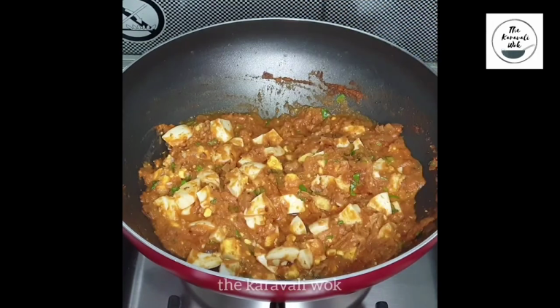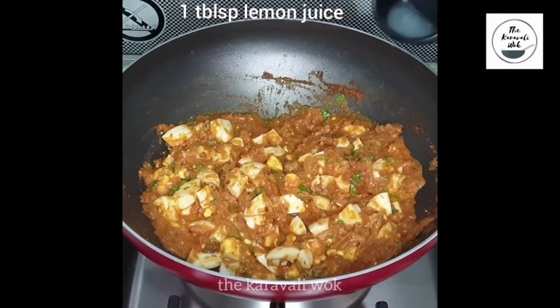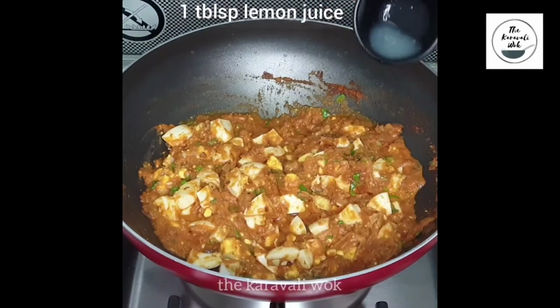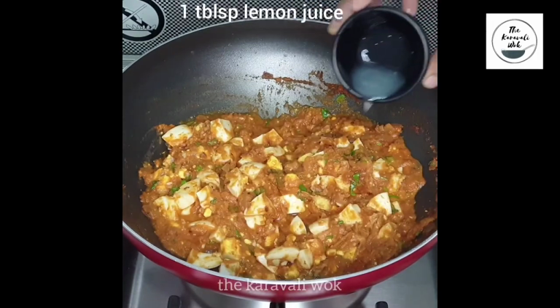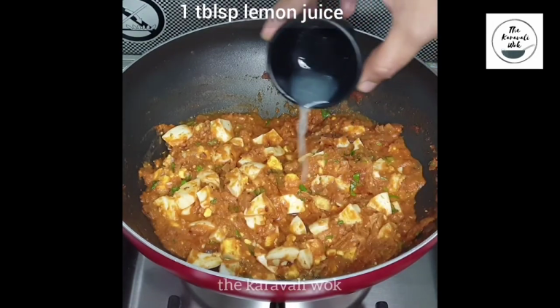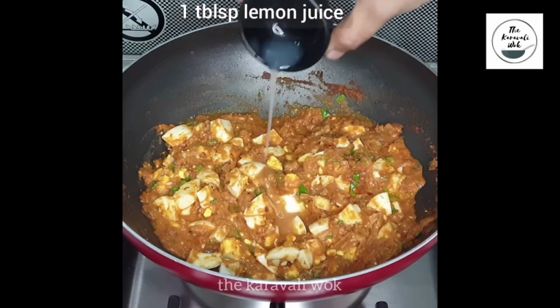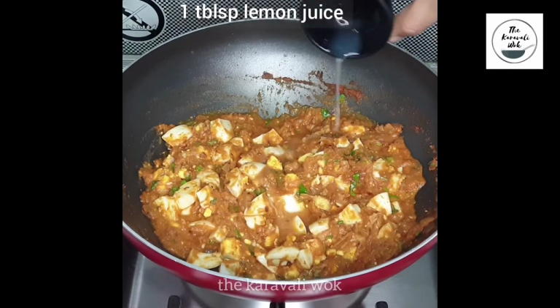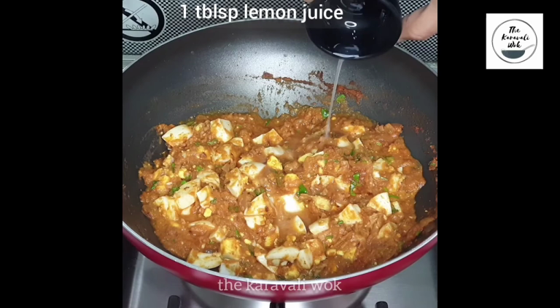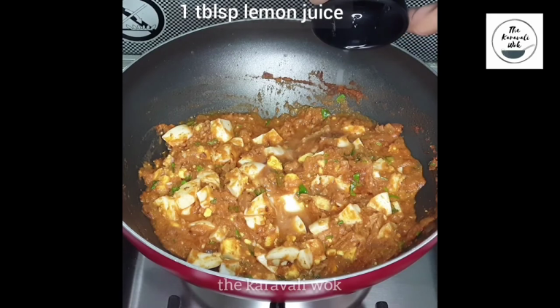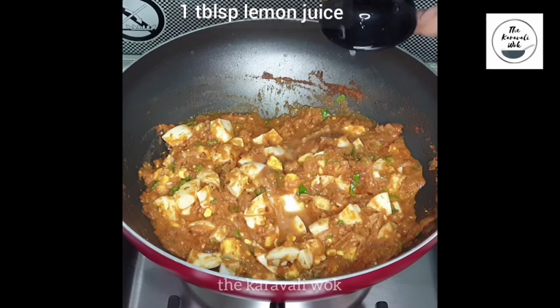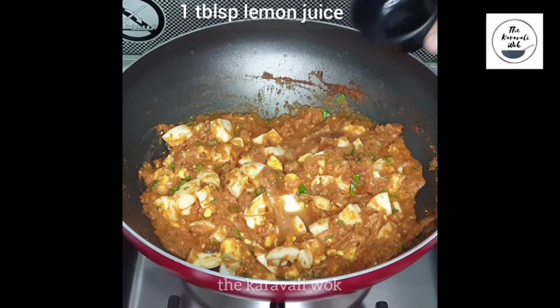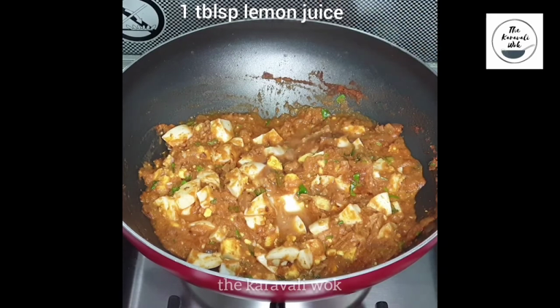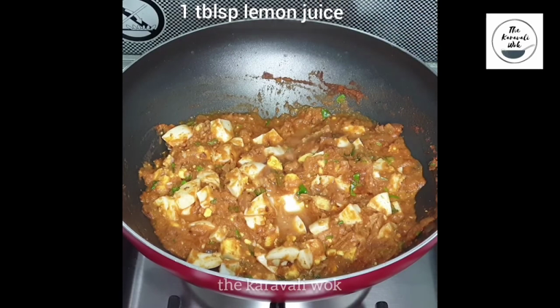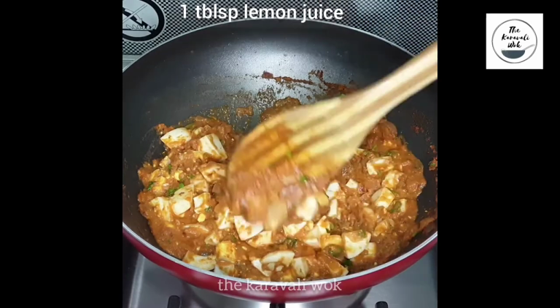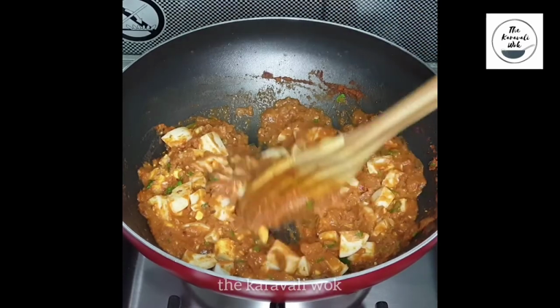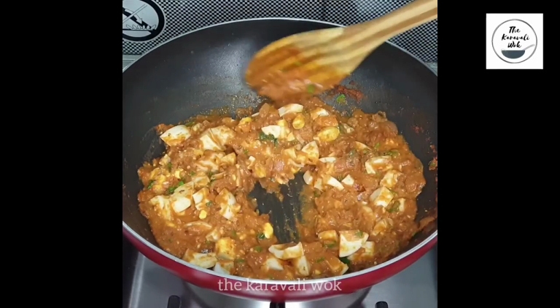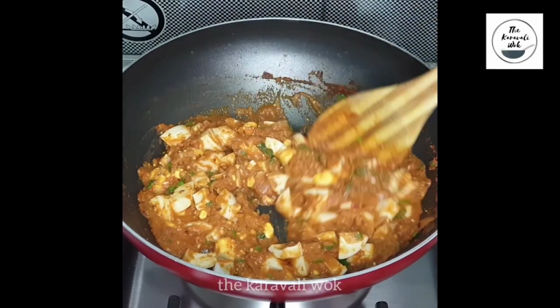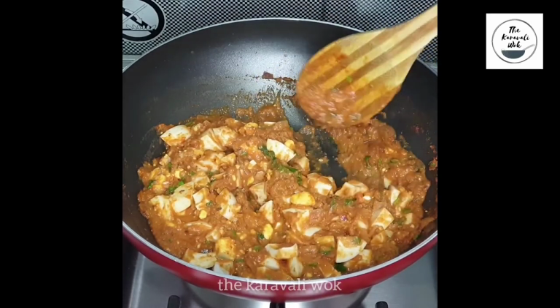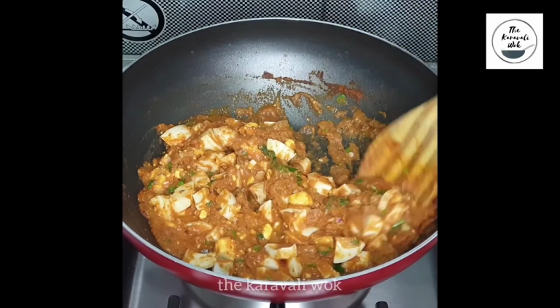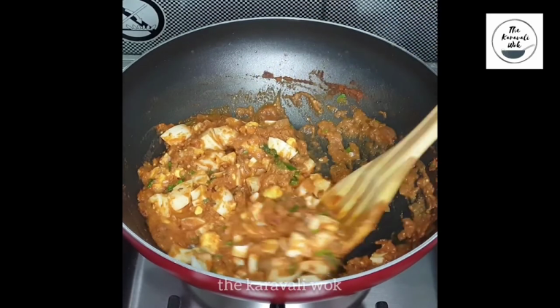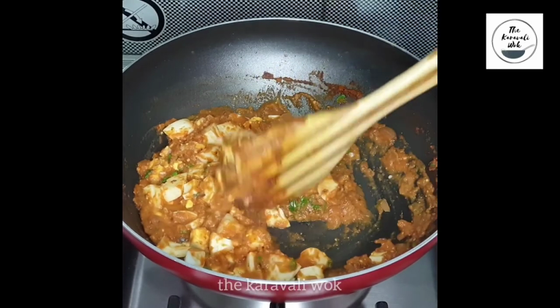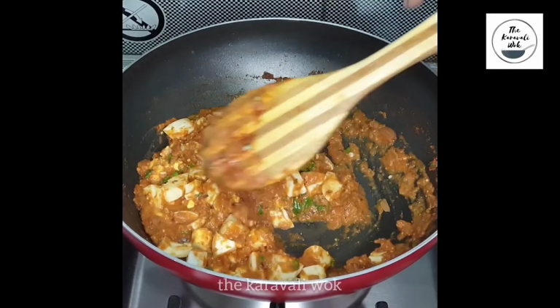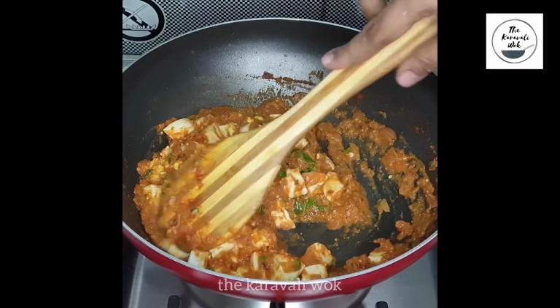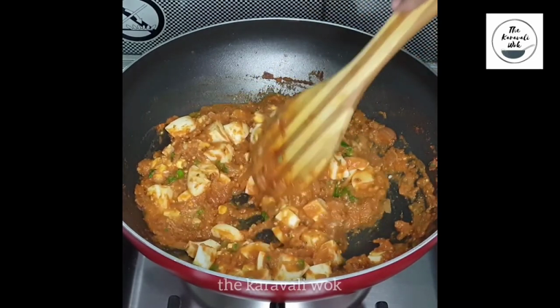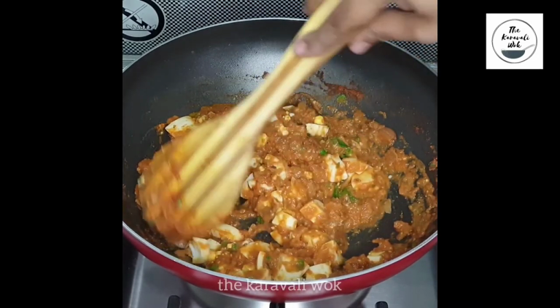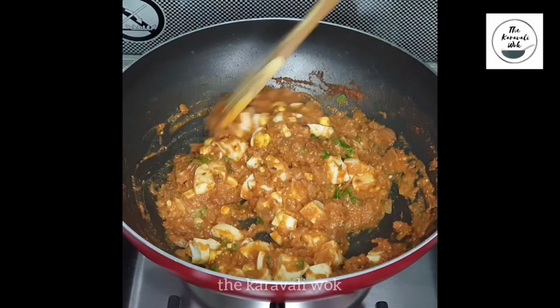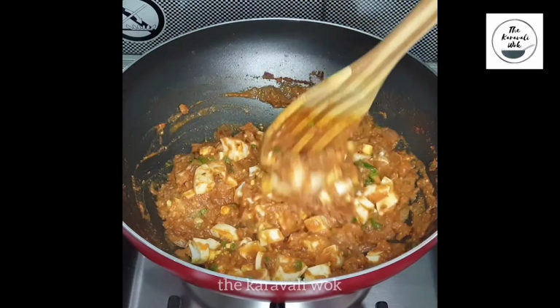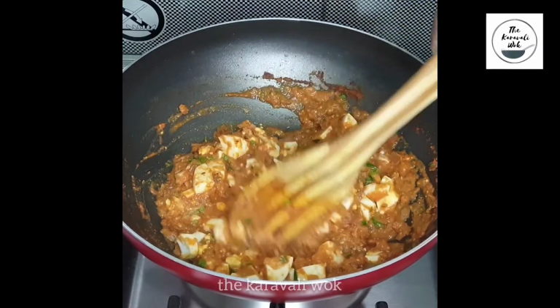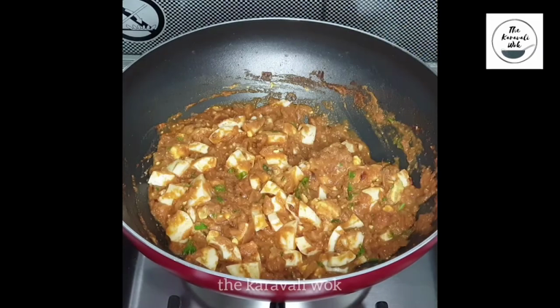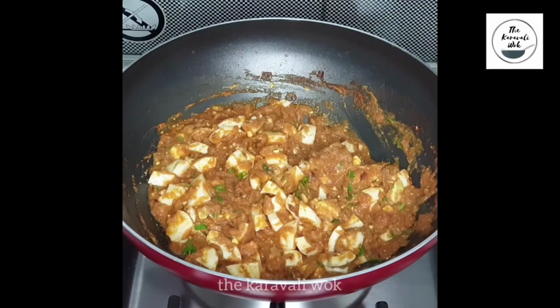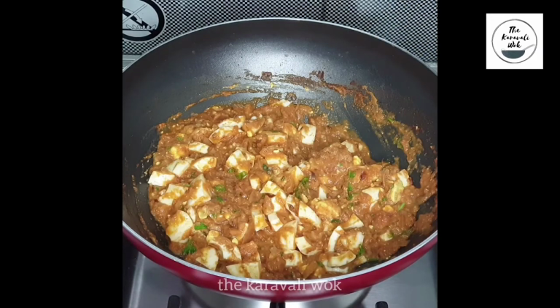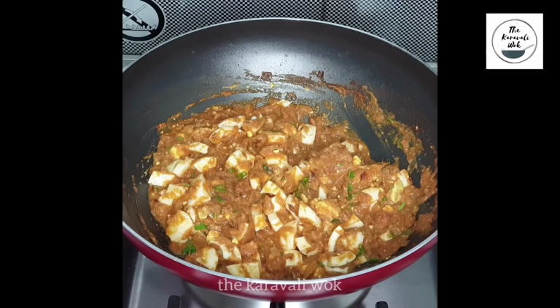Finally, switch off the gas and add one tablespoon of lemon juice. Mix it well. The masala is now ready — set it aside and prepare the pav.